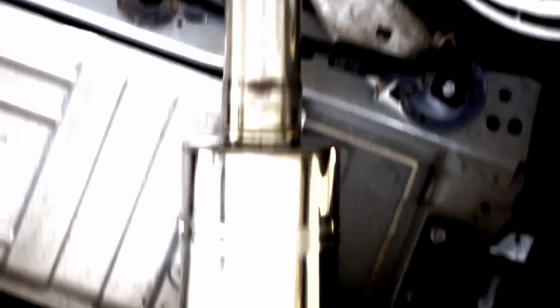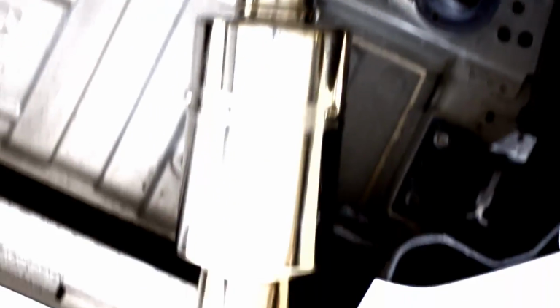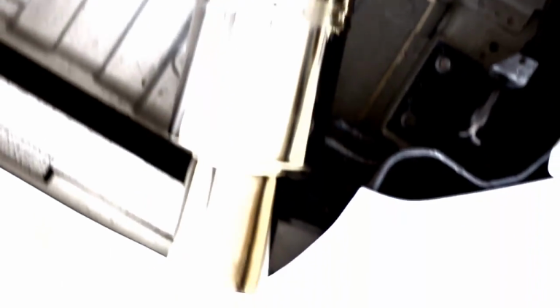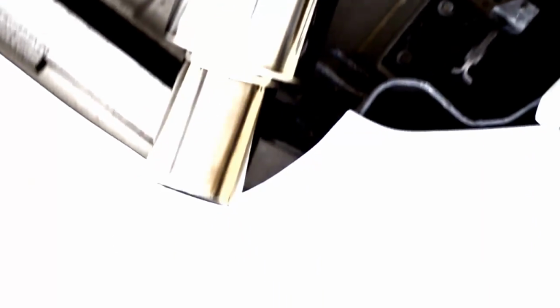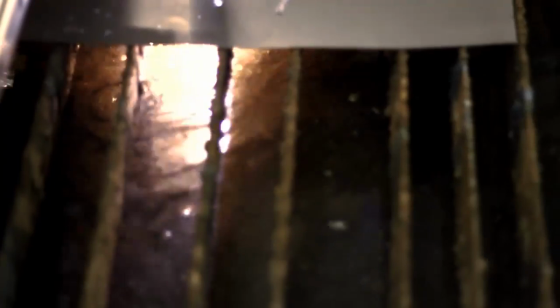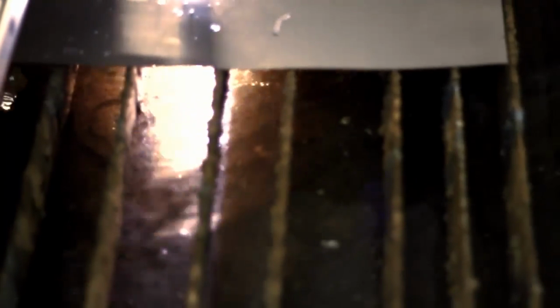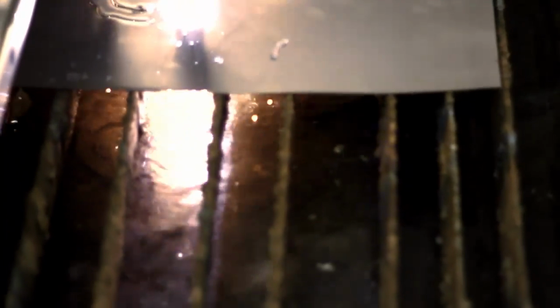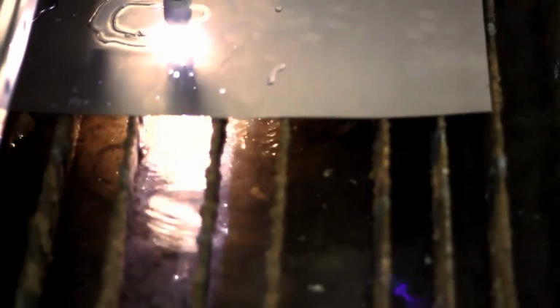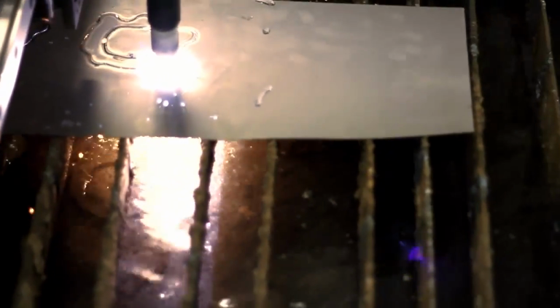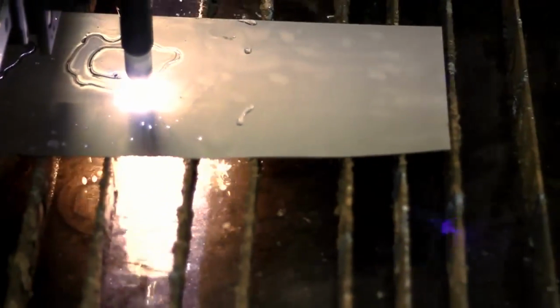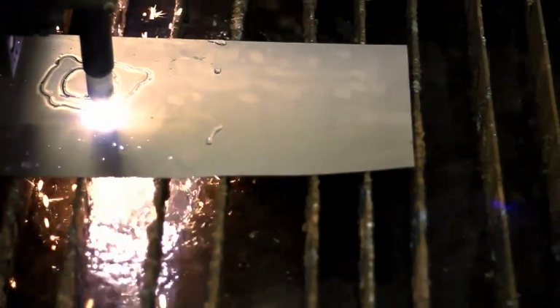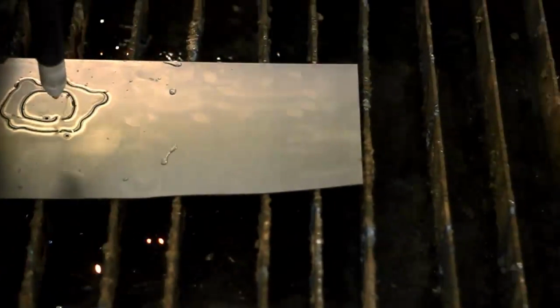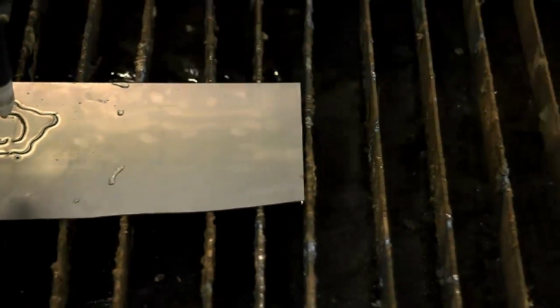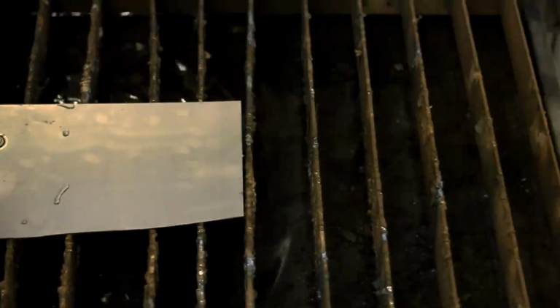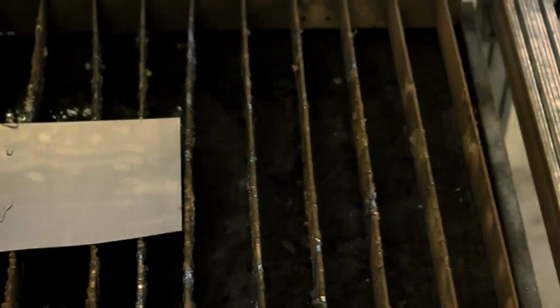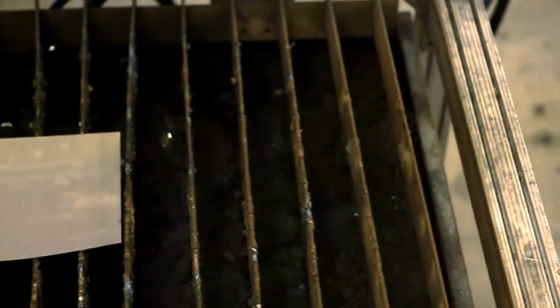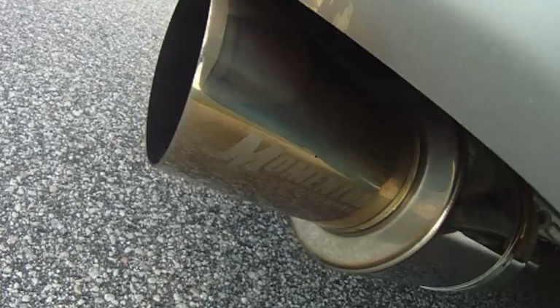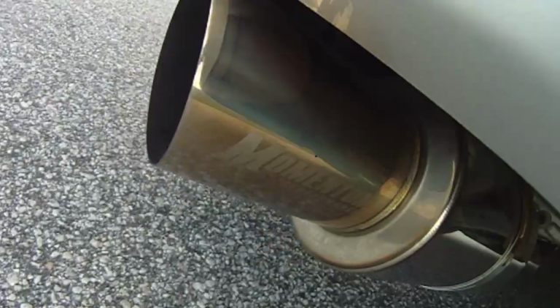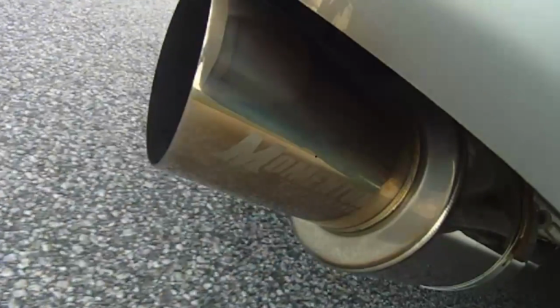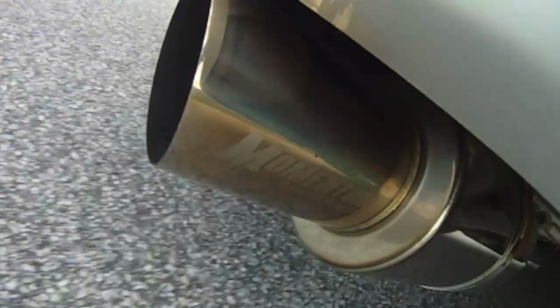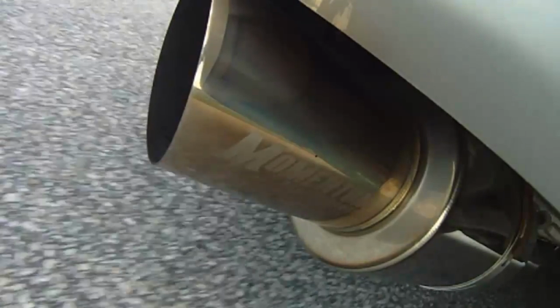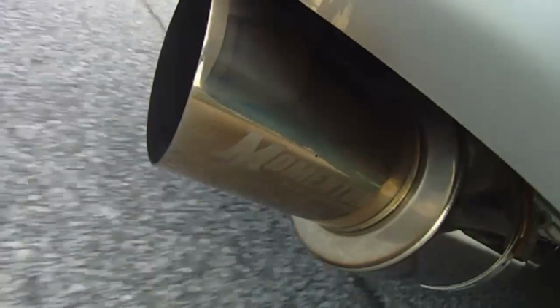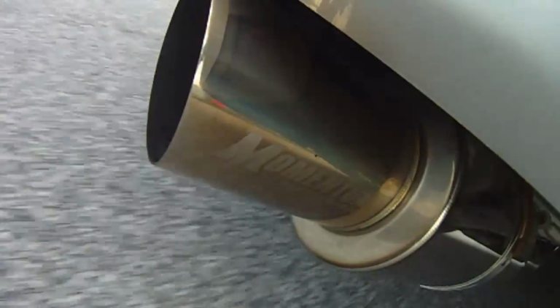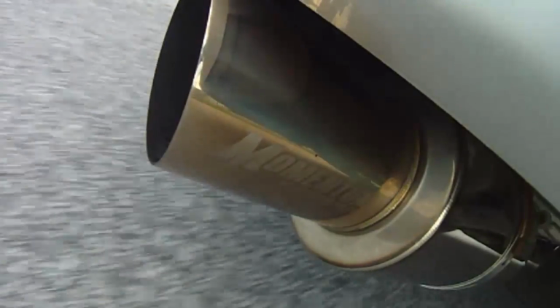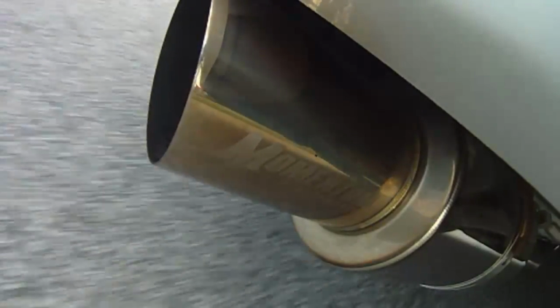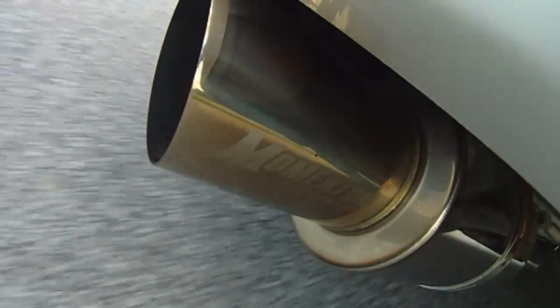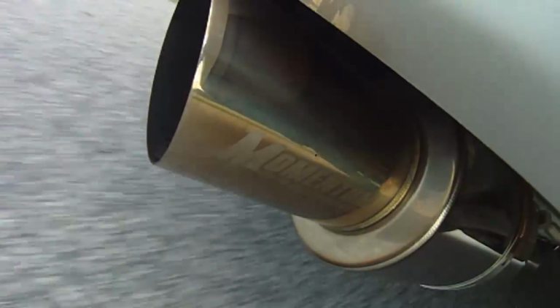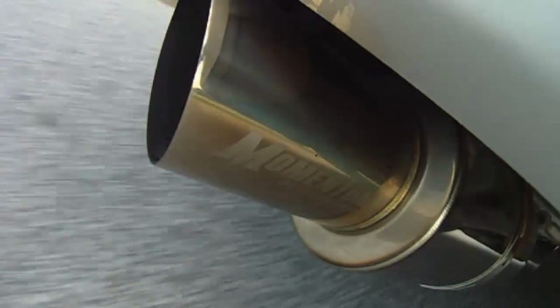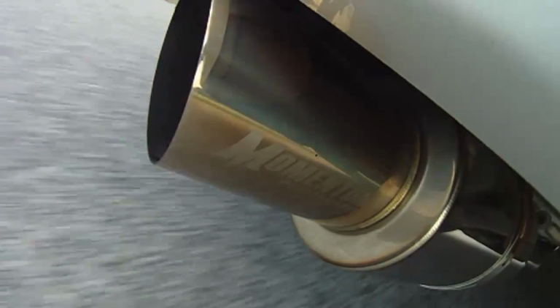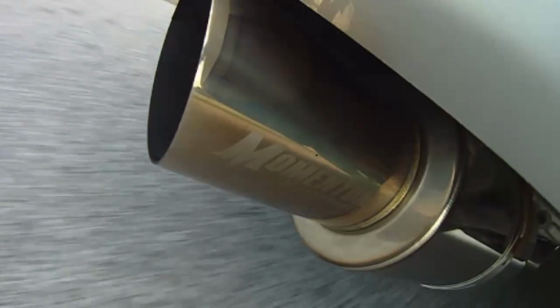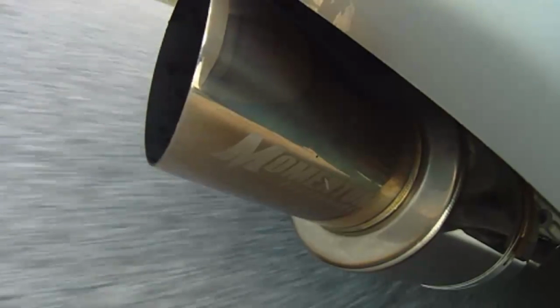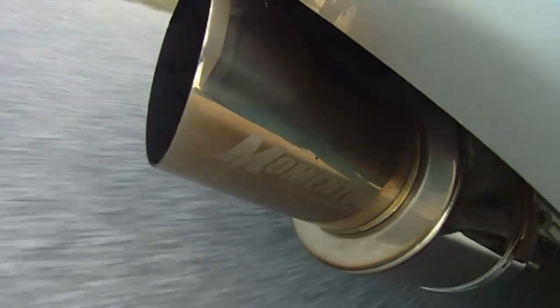With all the Momentum parts we spent a ton of time testing them on the street and the track. At the road course we put them in their most extreme environment to make sure that they'll hold up, and if they don't perform we're back to the drawing board and make changes to make them right.